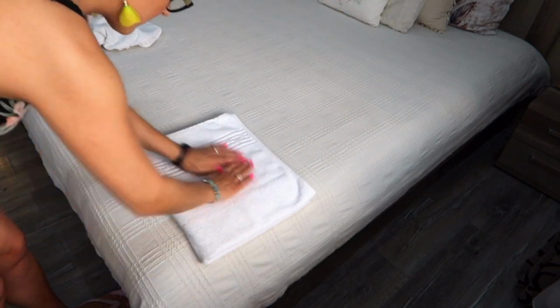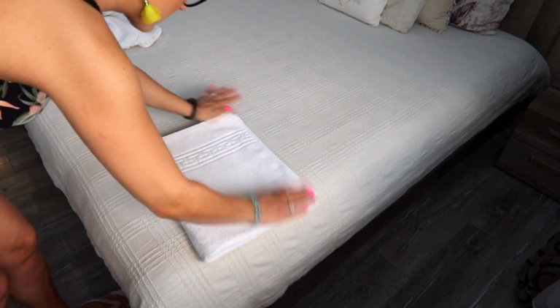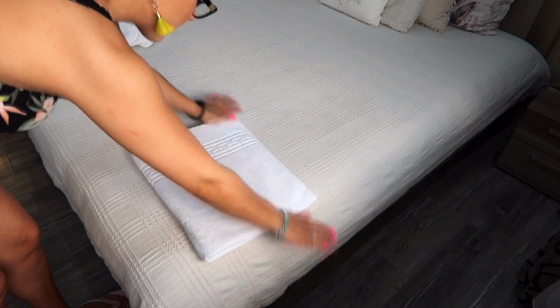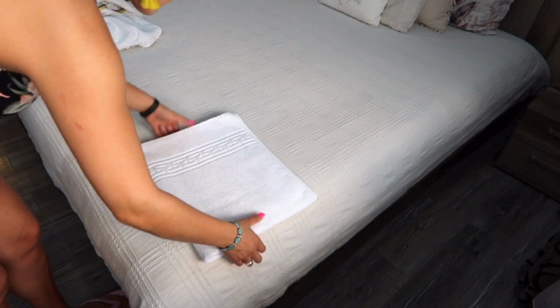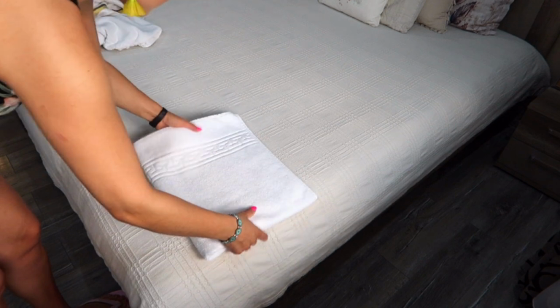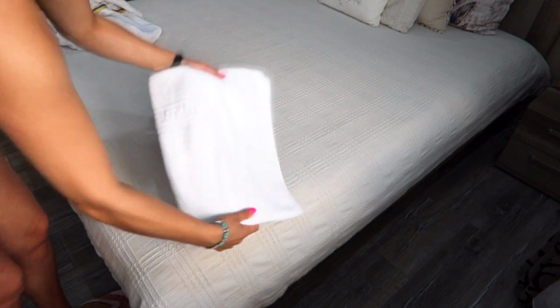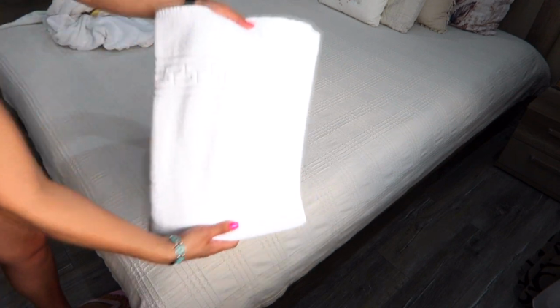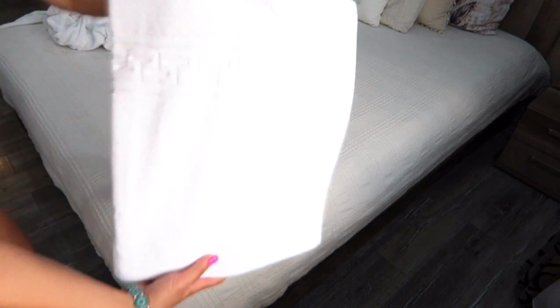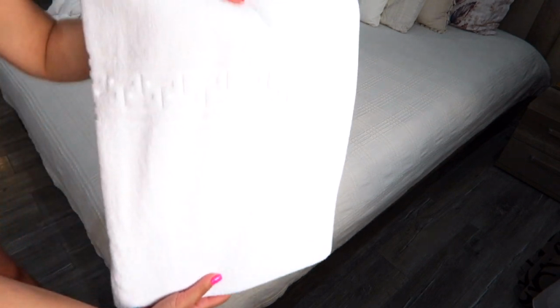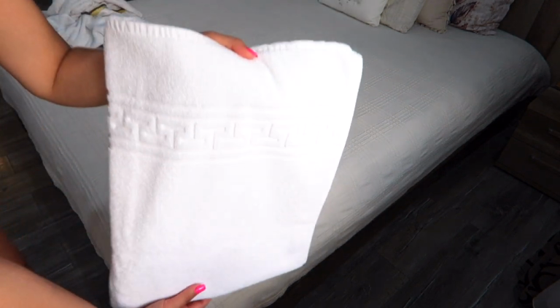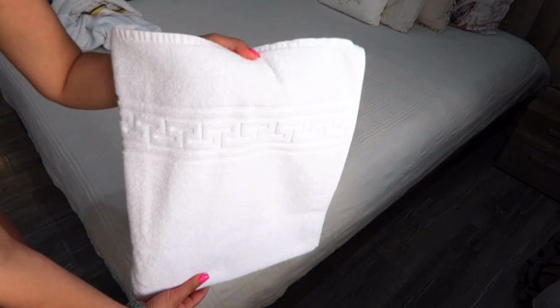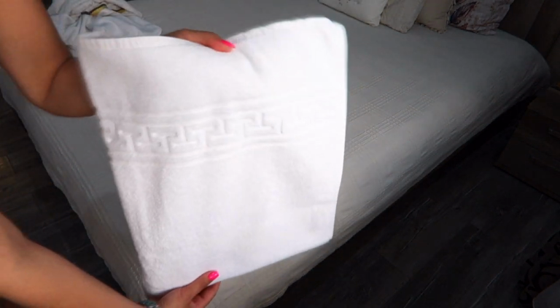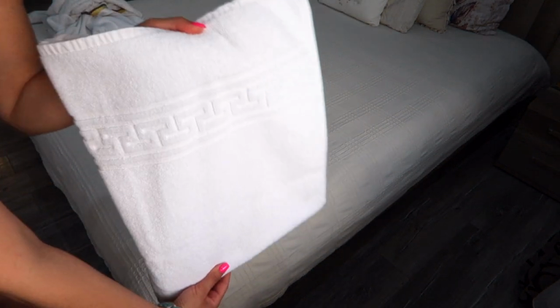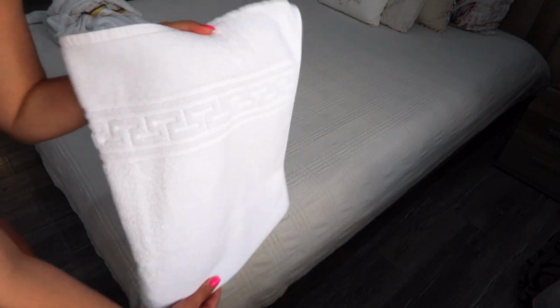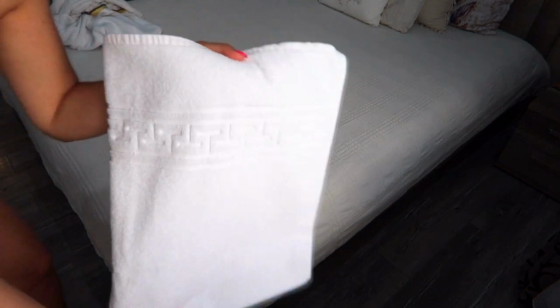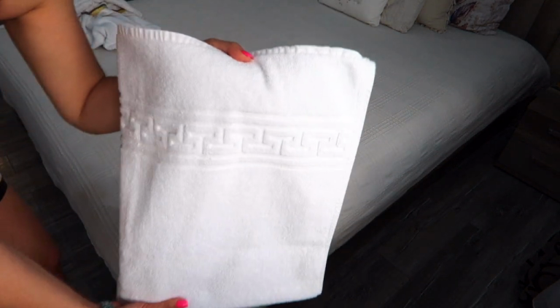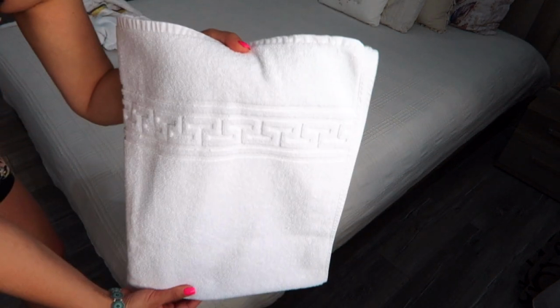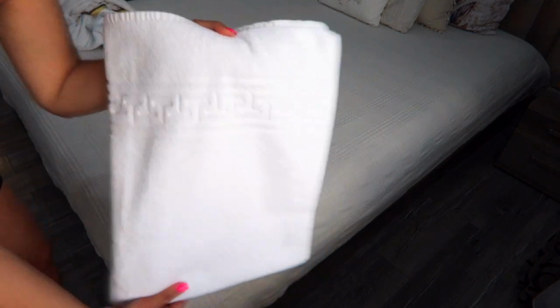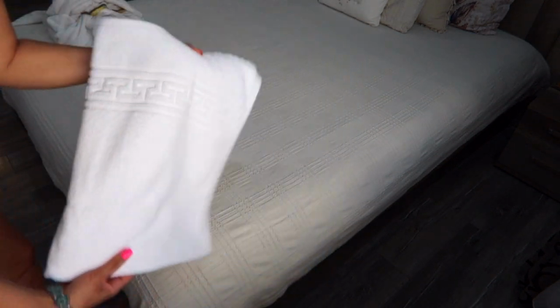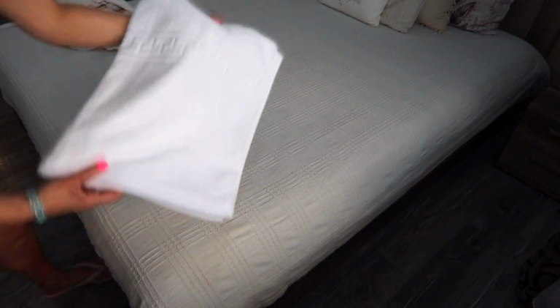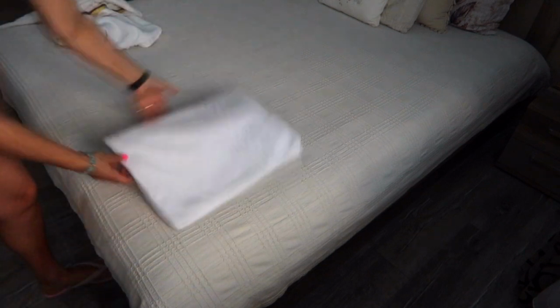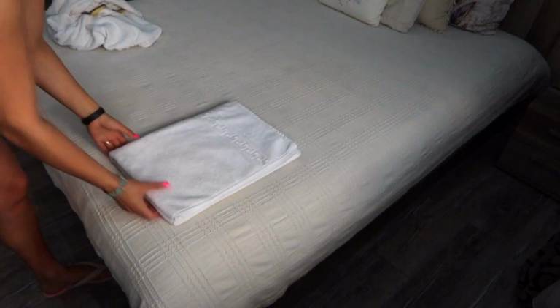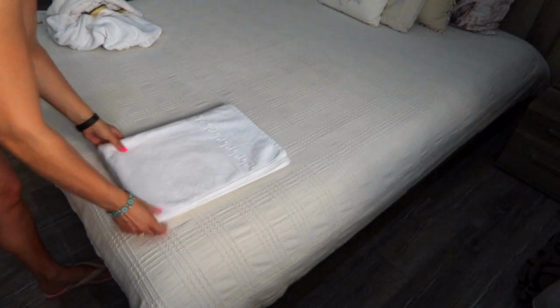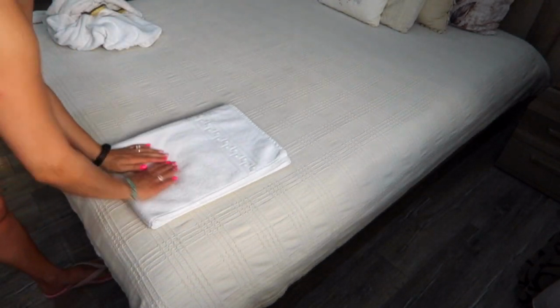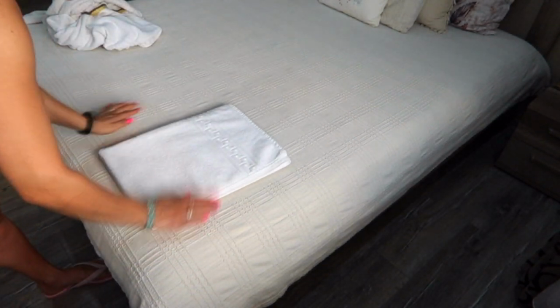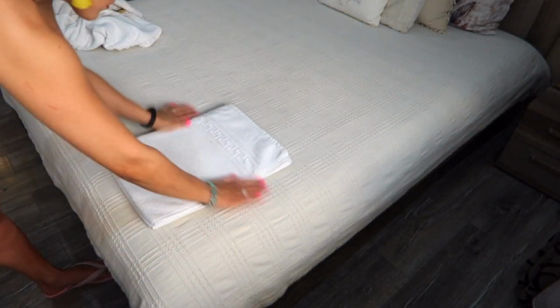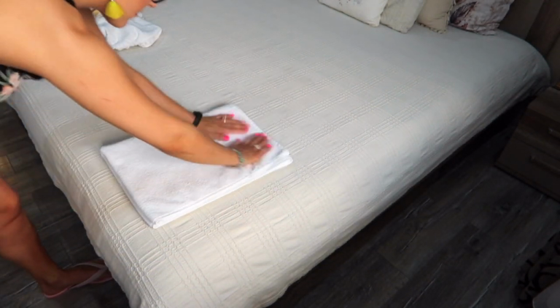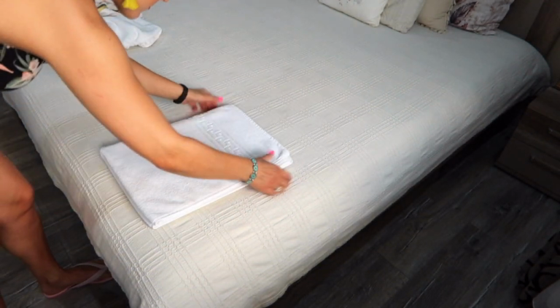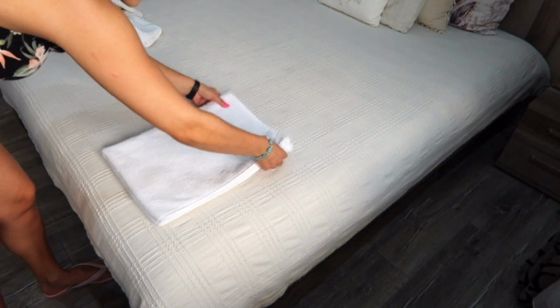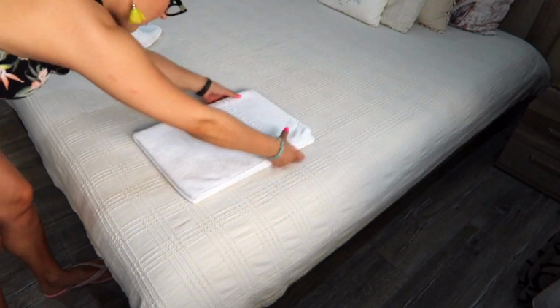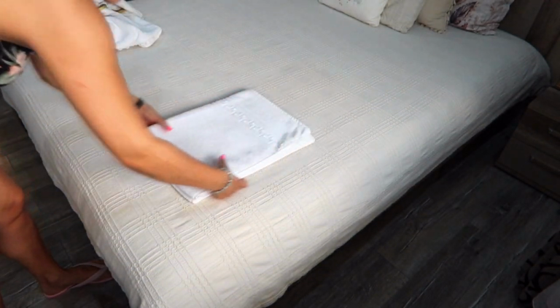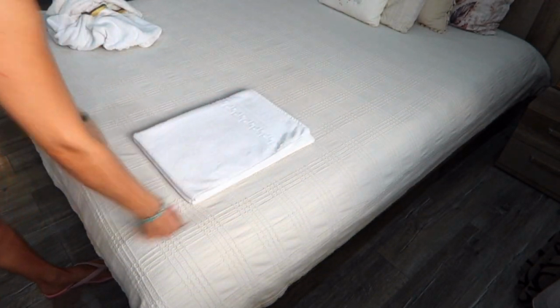The design of the towel will be on top, creating a beautiful look. This is a very easy and quick way to fold the towel.